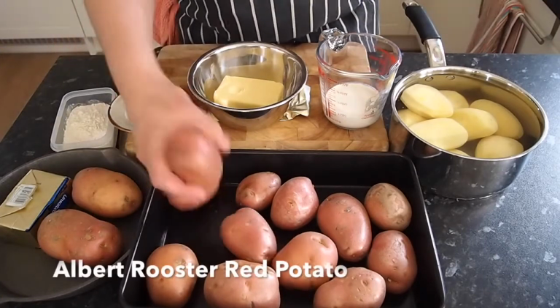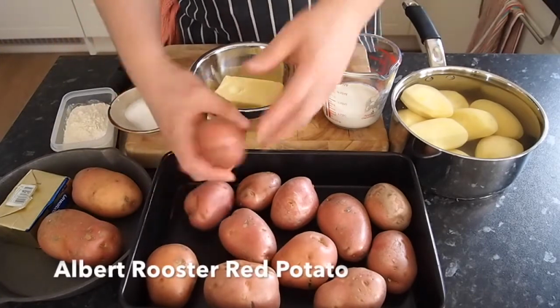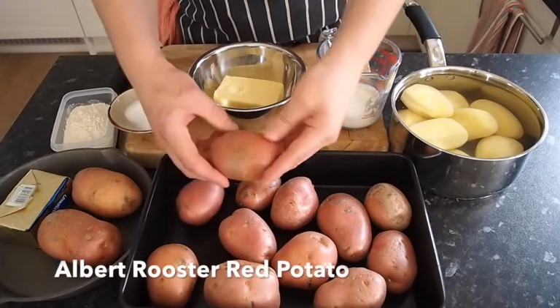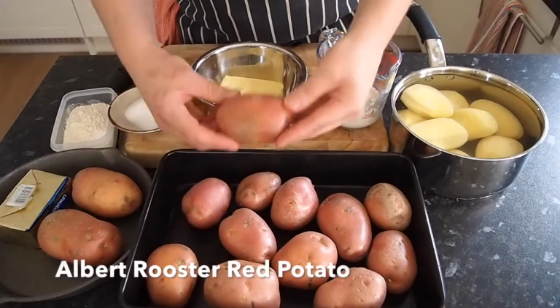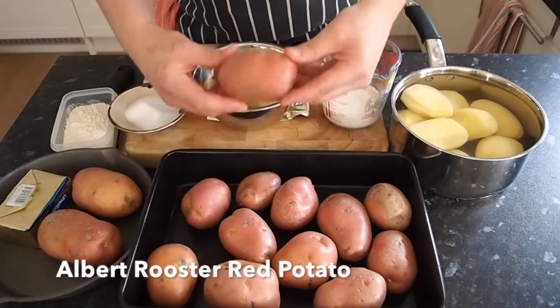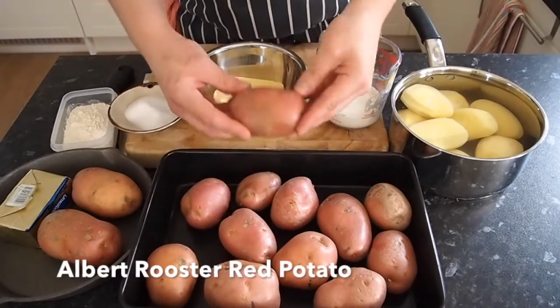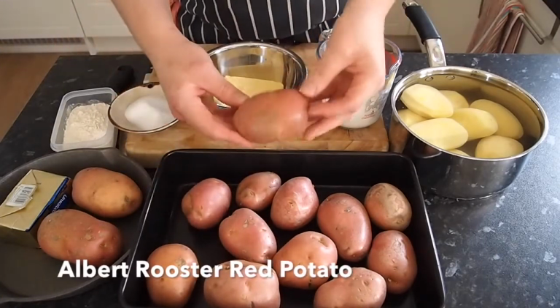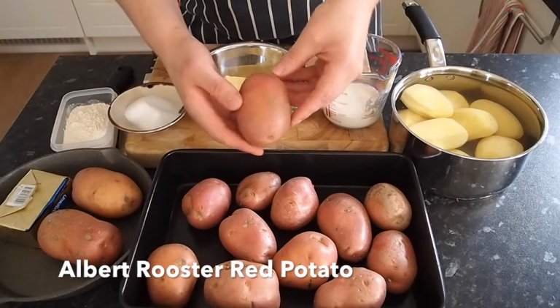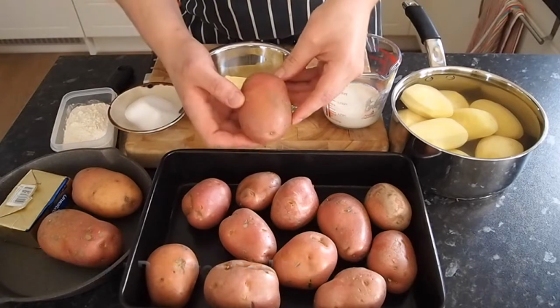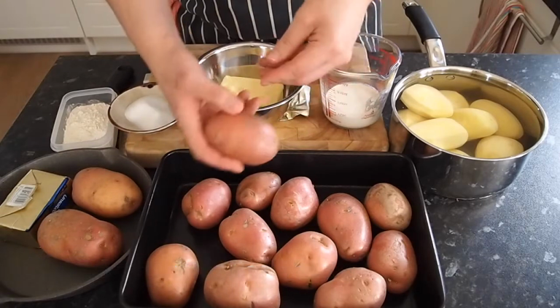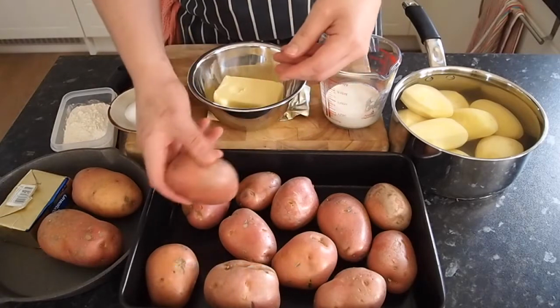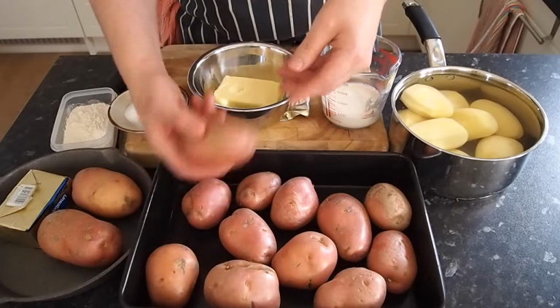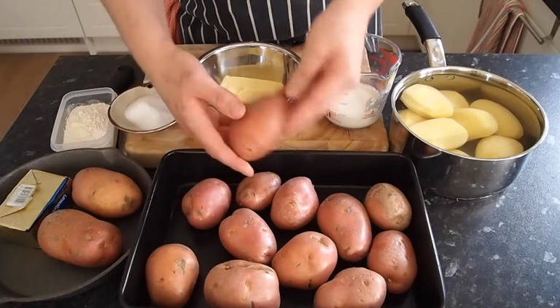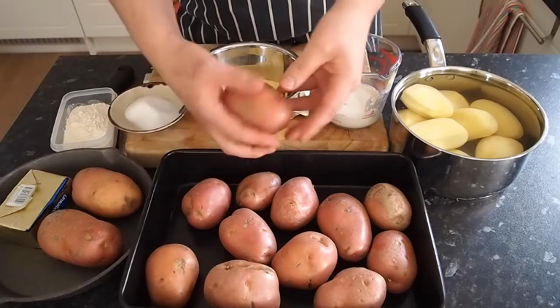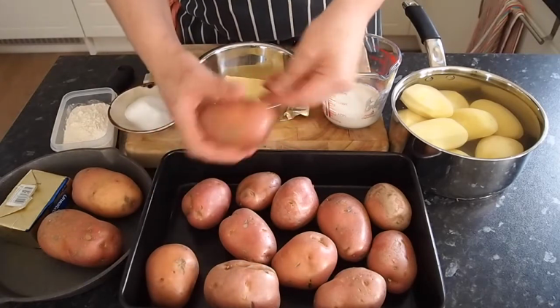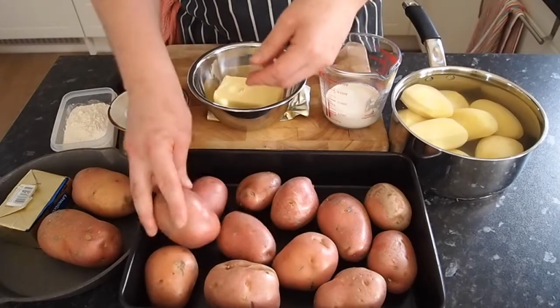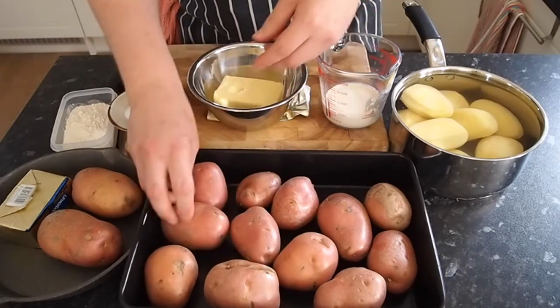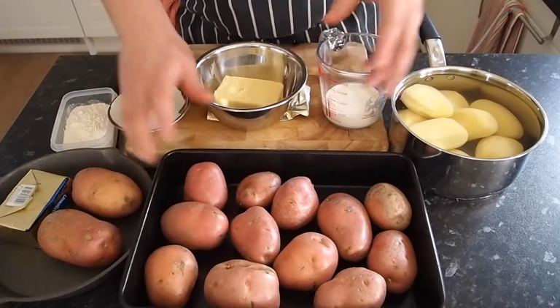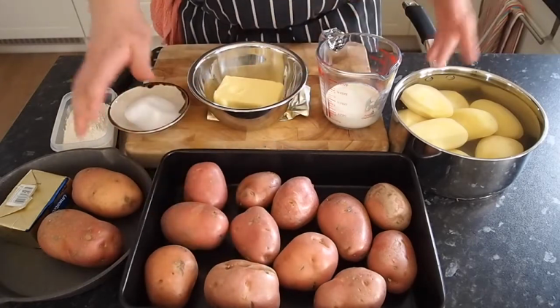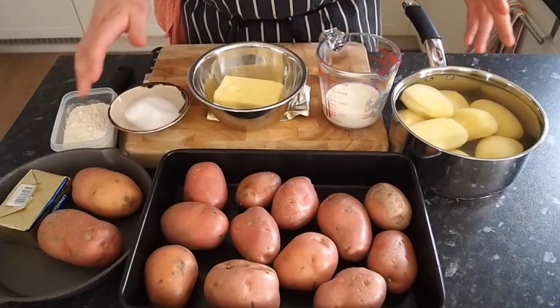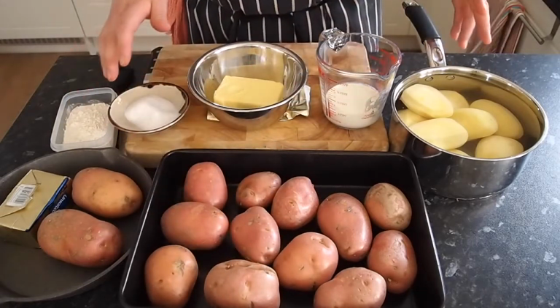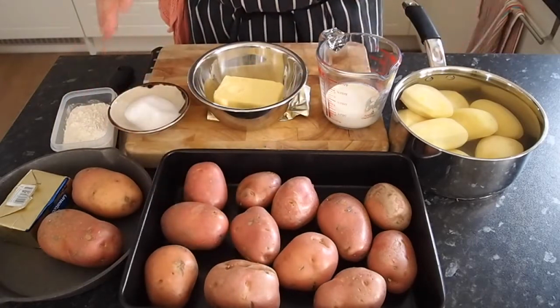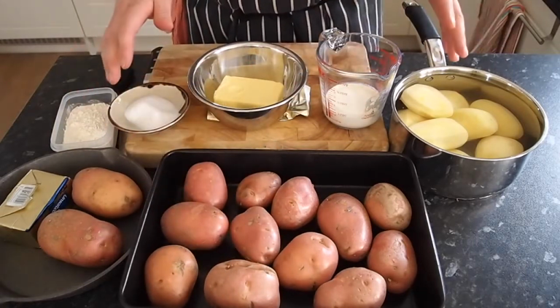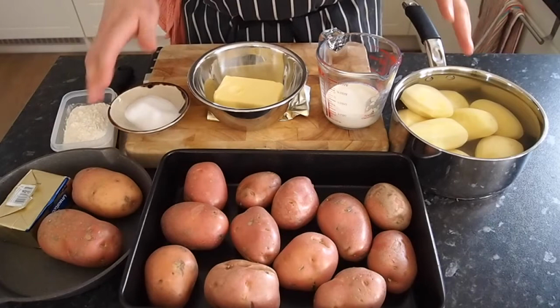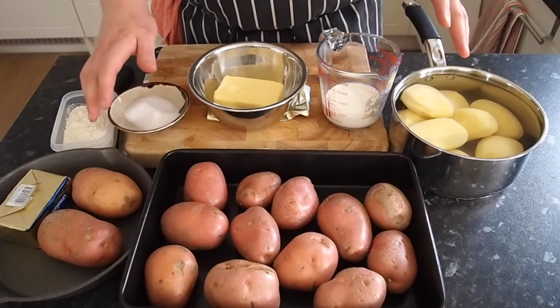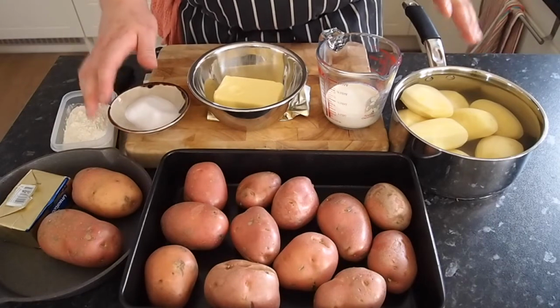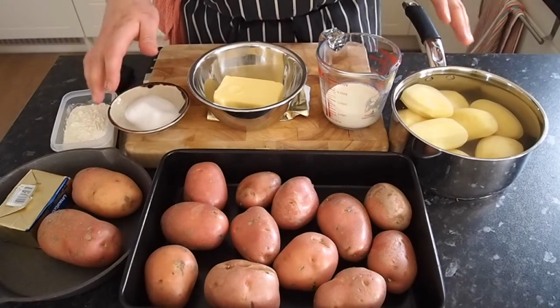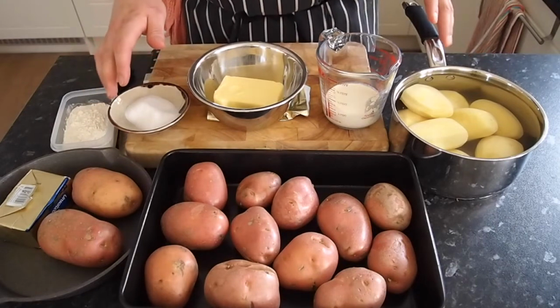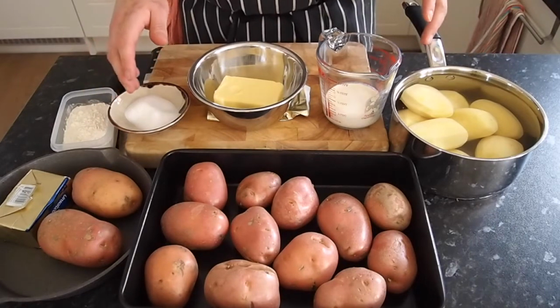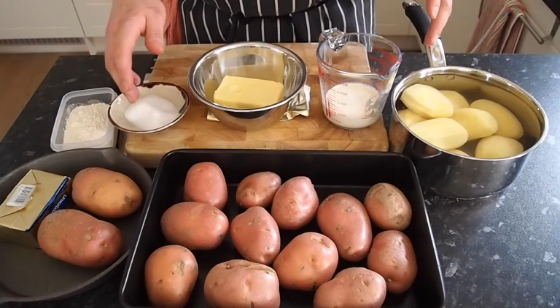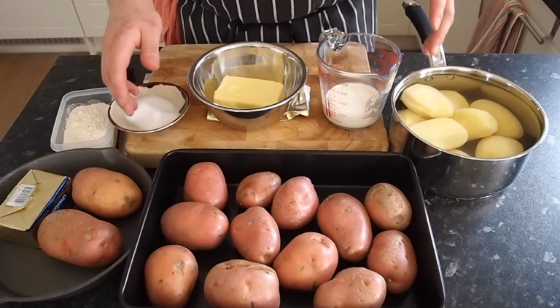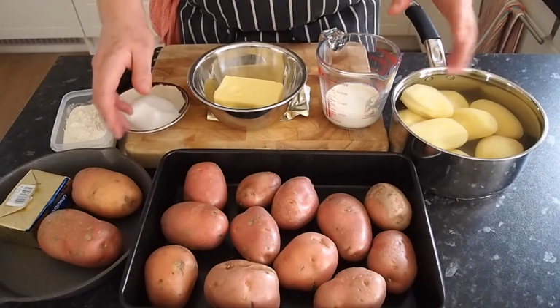This is an Albert Rooster red potato — really simple, we get them in all the supermarkets. What we're going to do first: we're going to make mash, gnocchi and potato fondant. So restaurant-quality dishes.